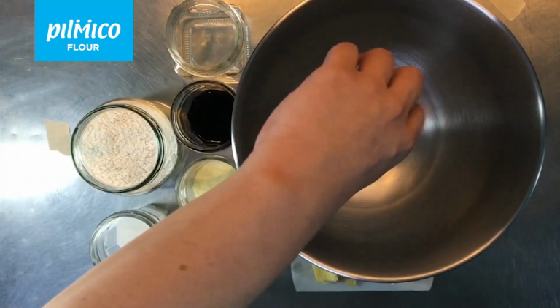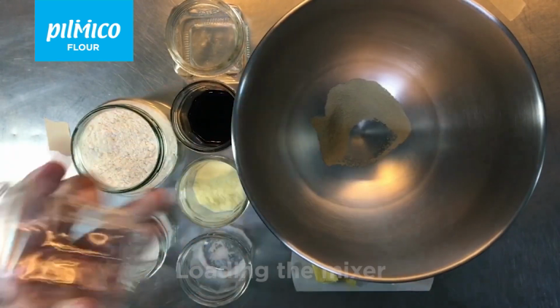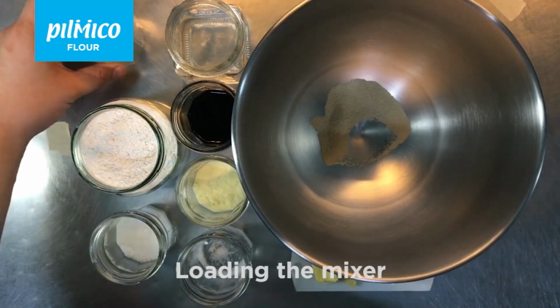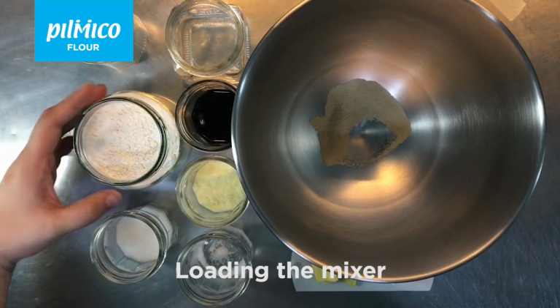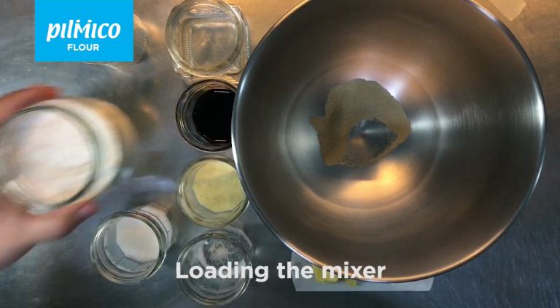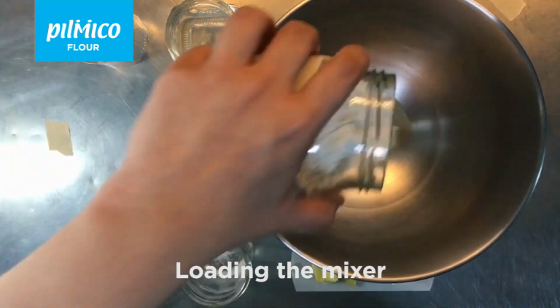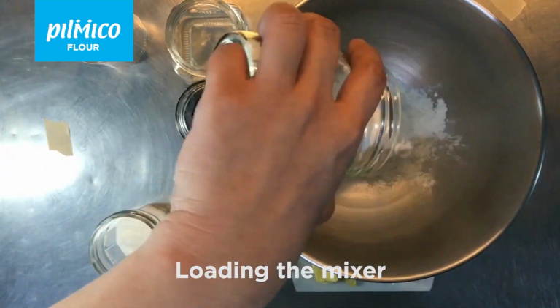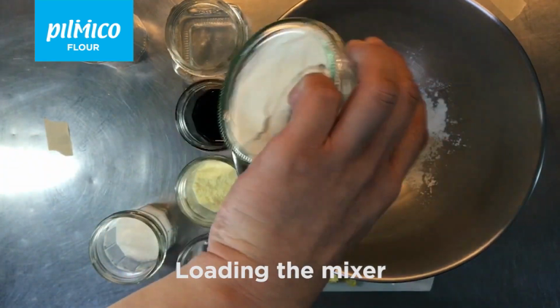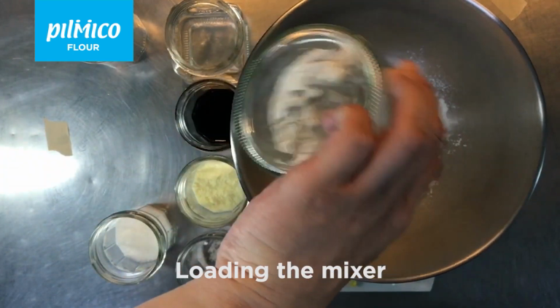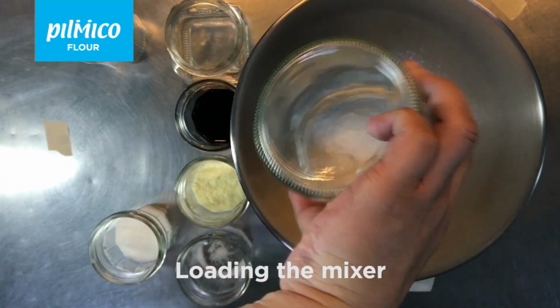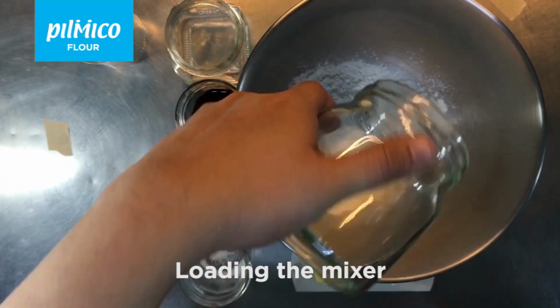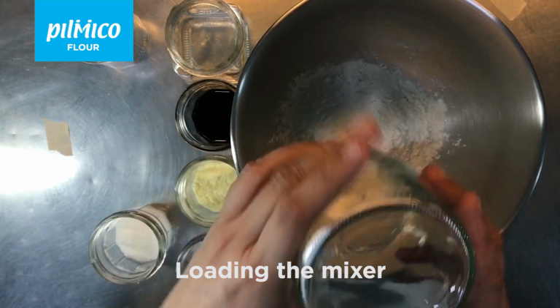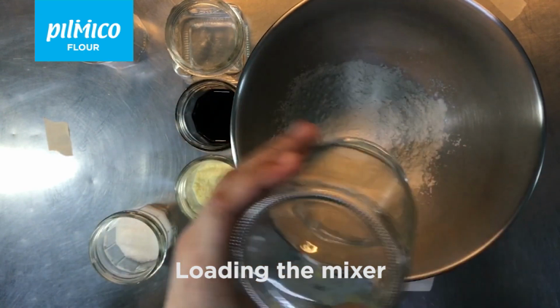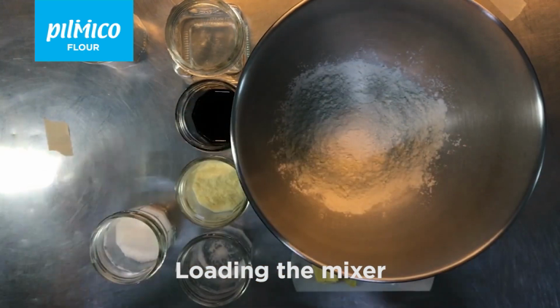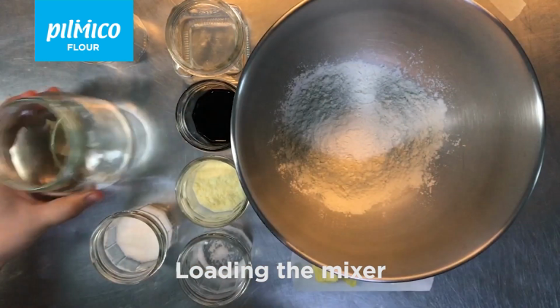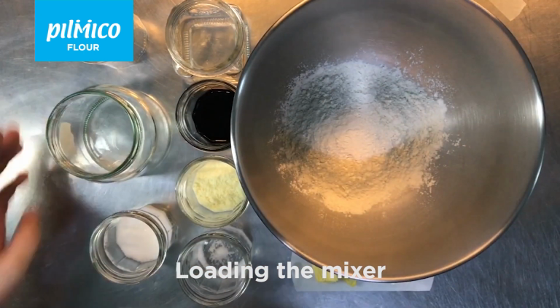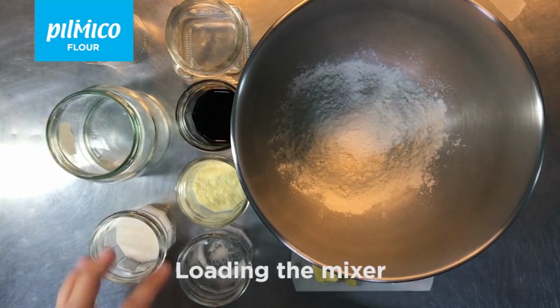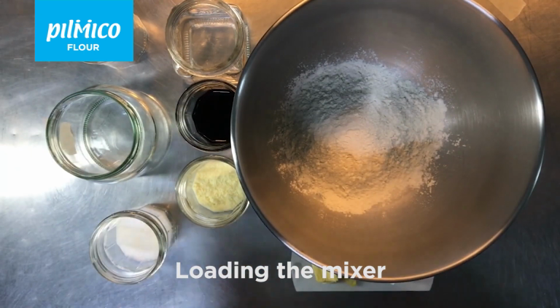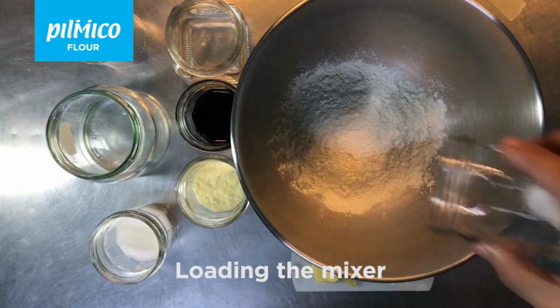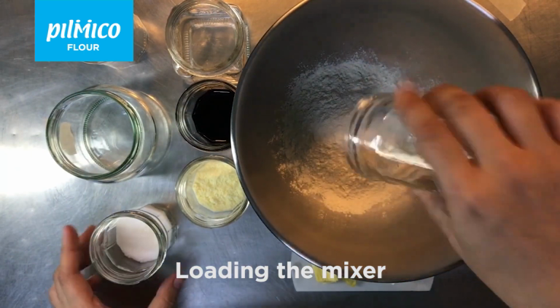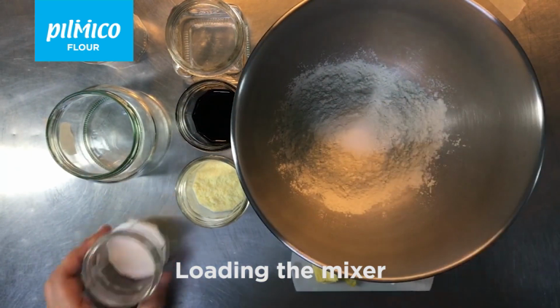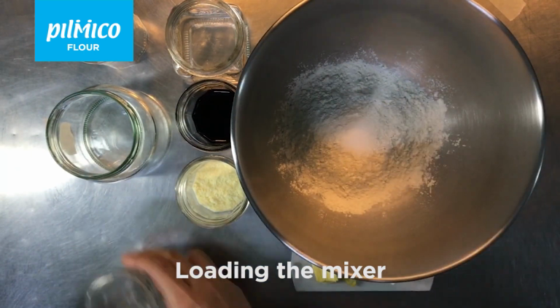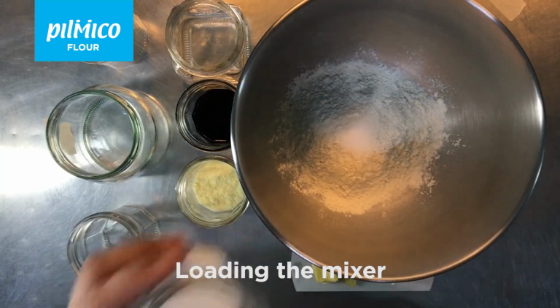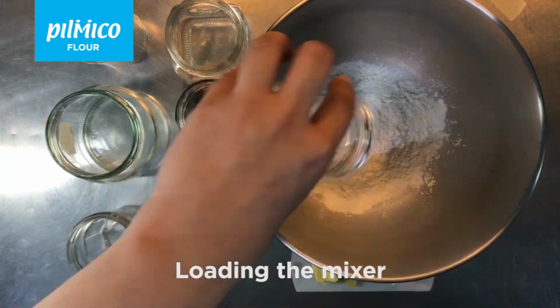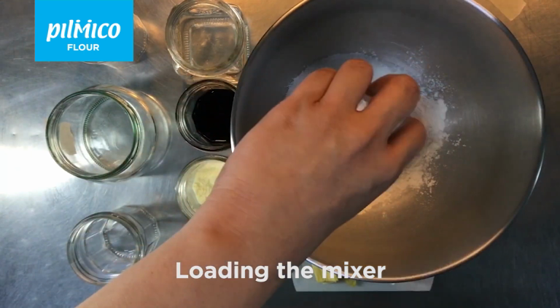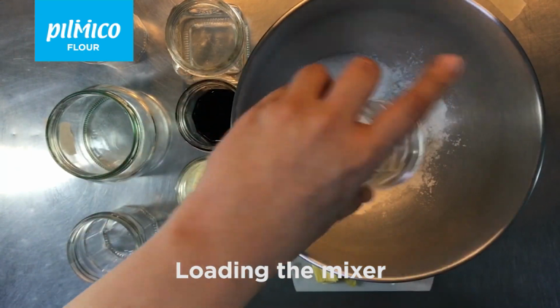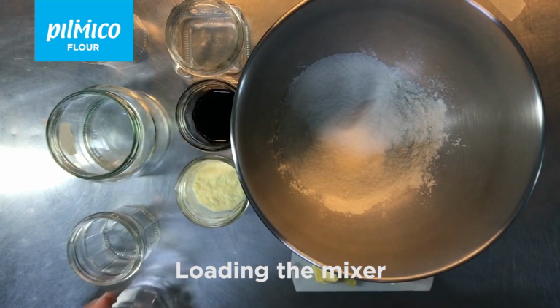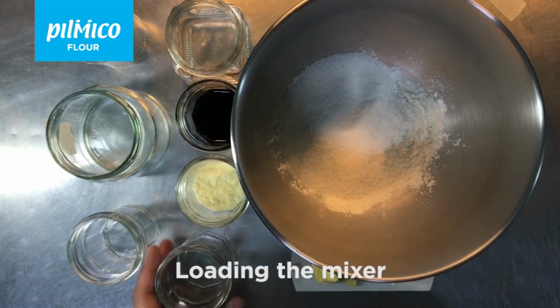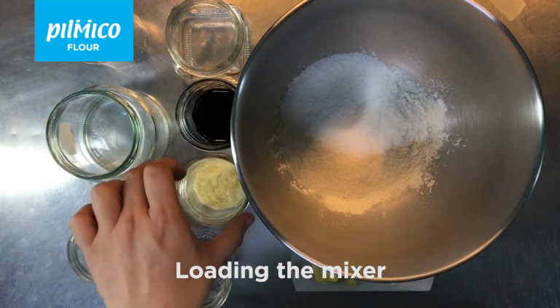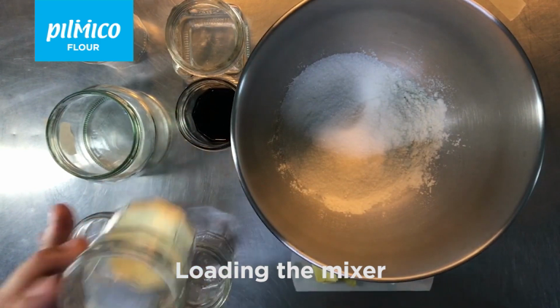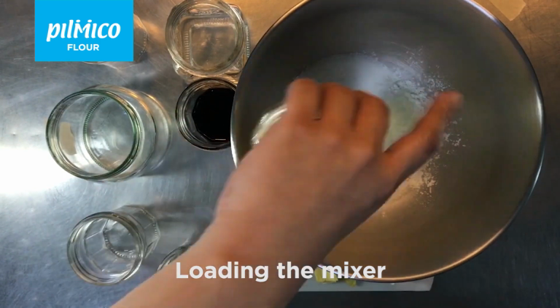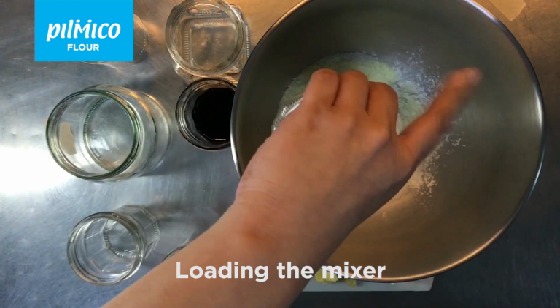To start, load the instant yeast to the bowl followed by the bread flour, then the salt, then the sugar, then the milk powder.